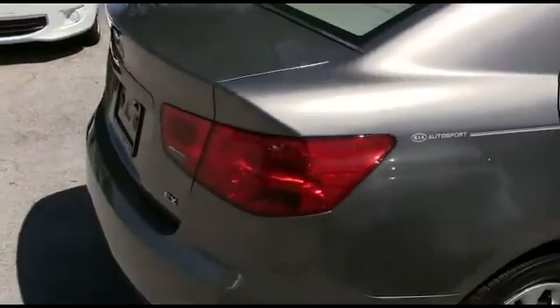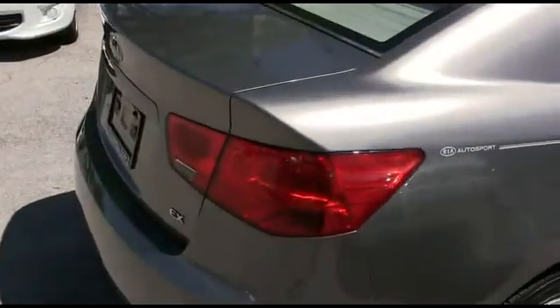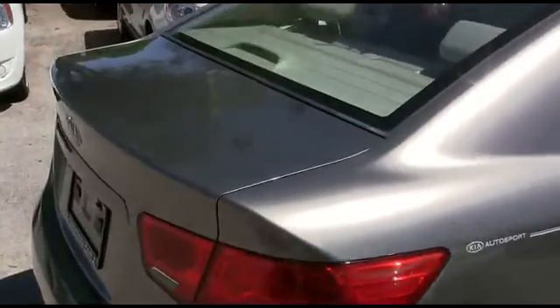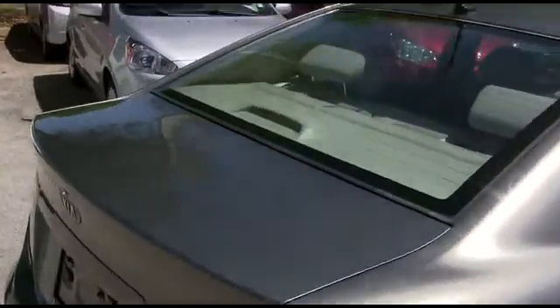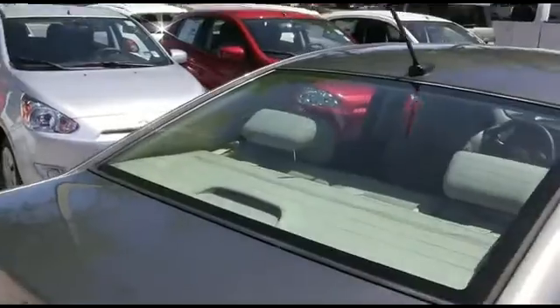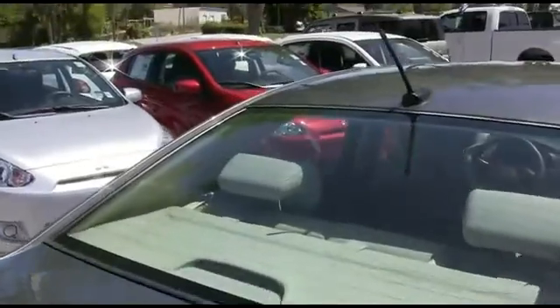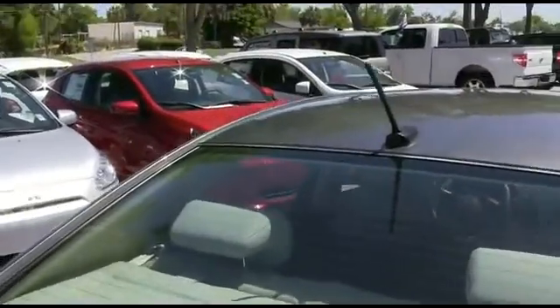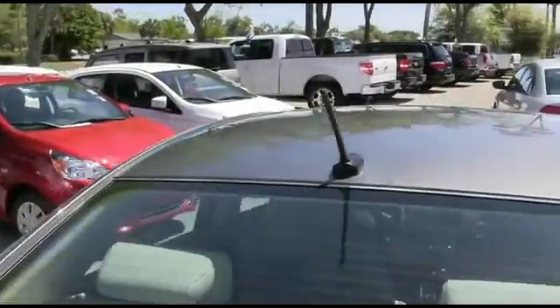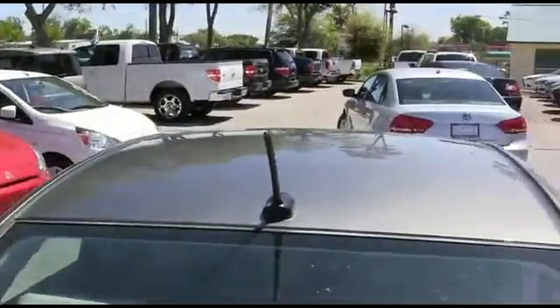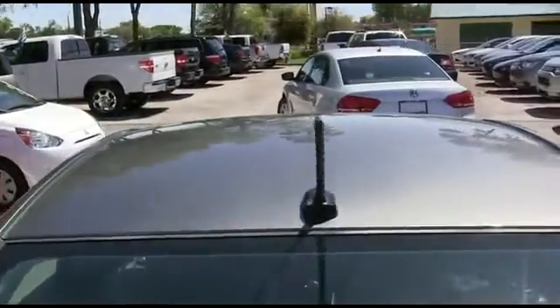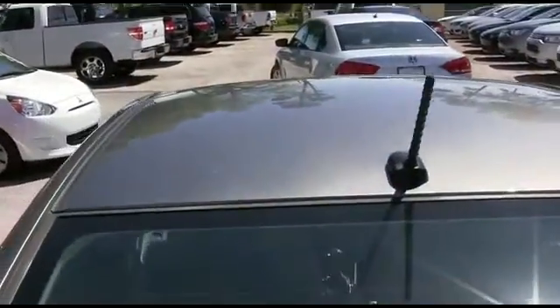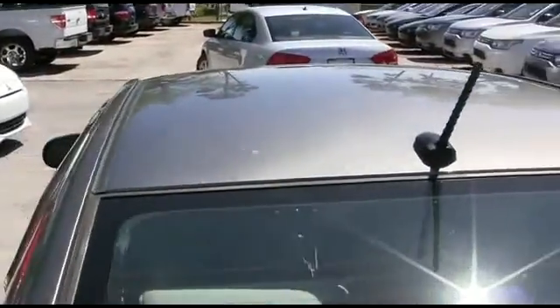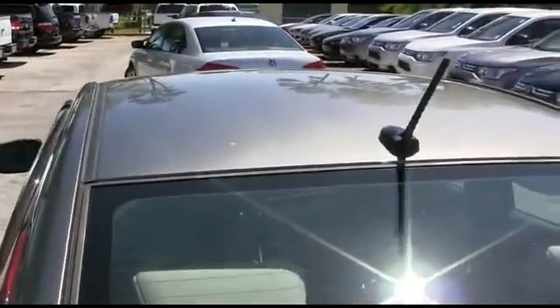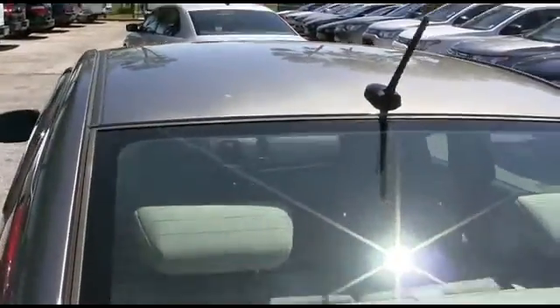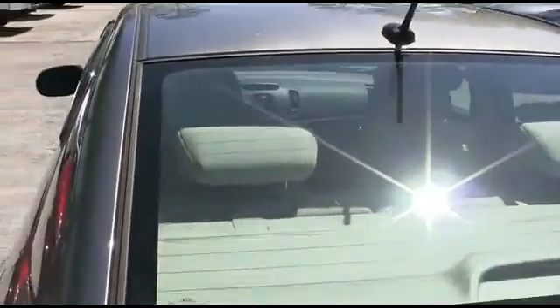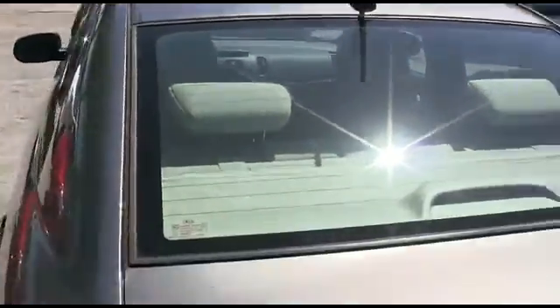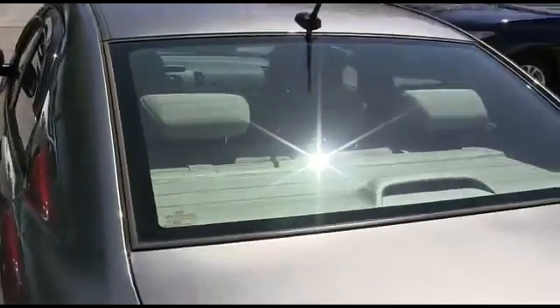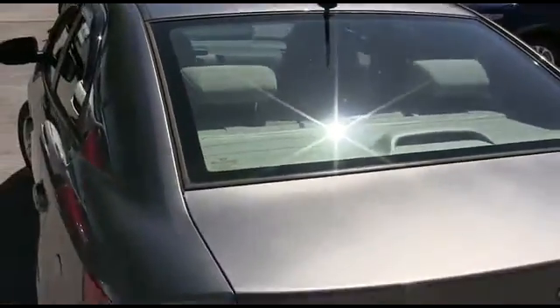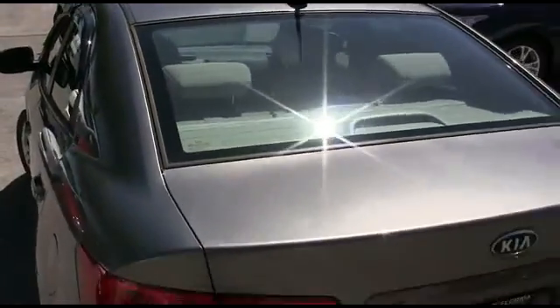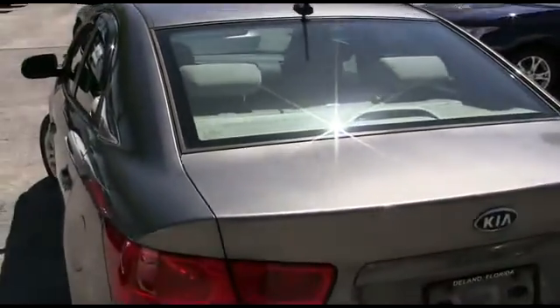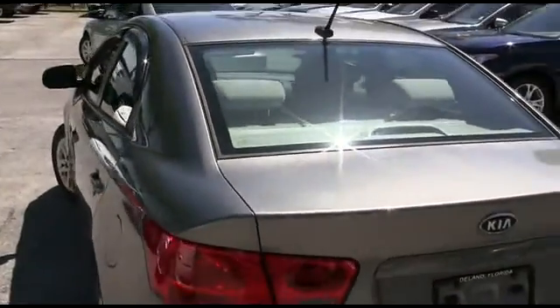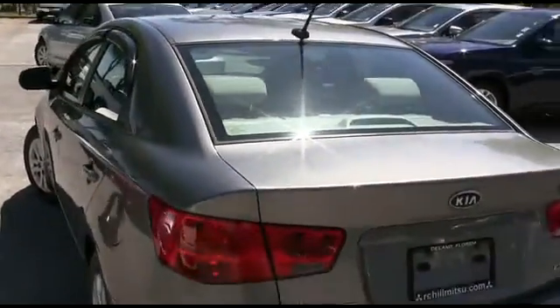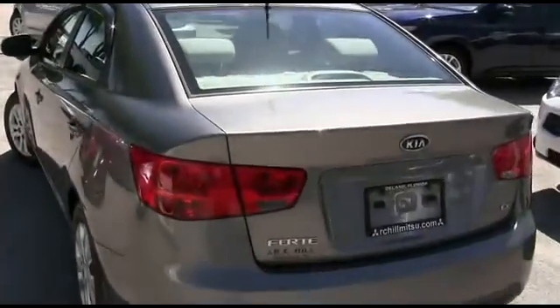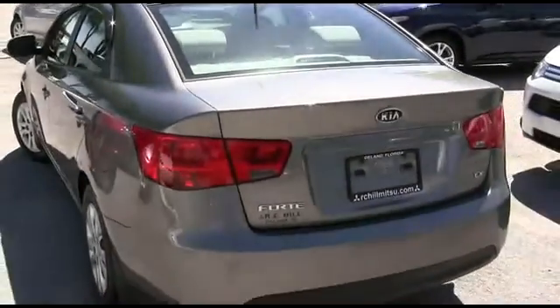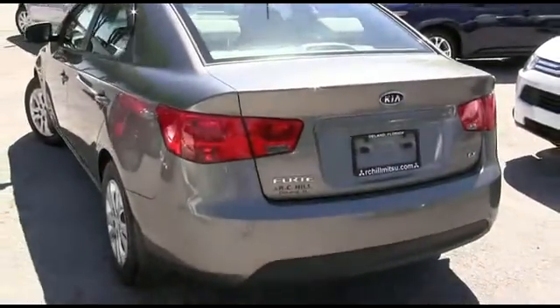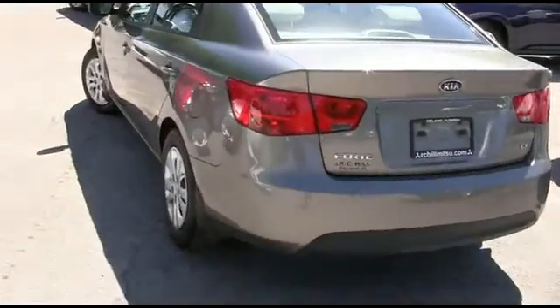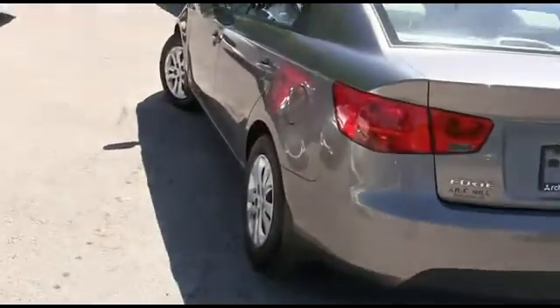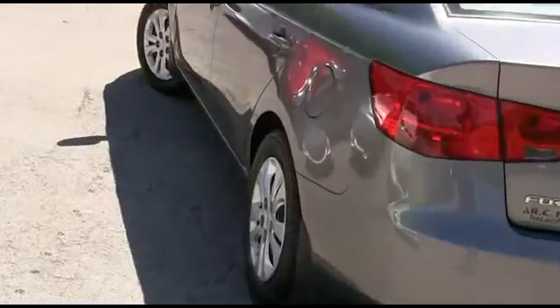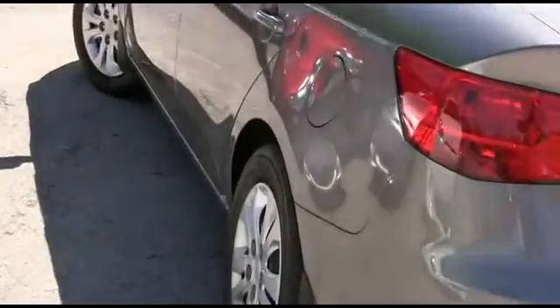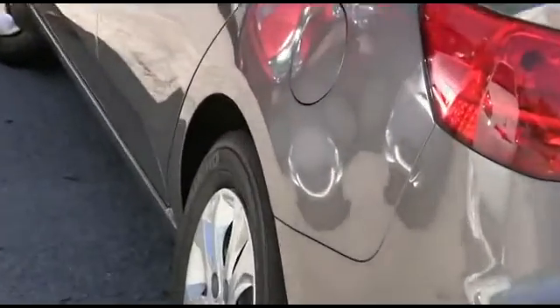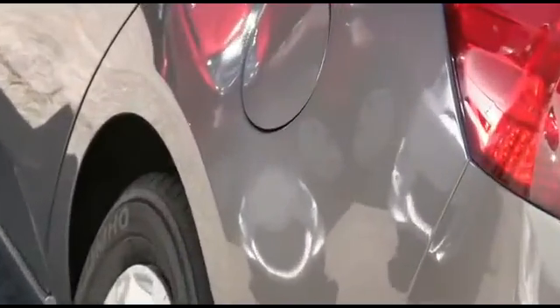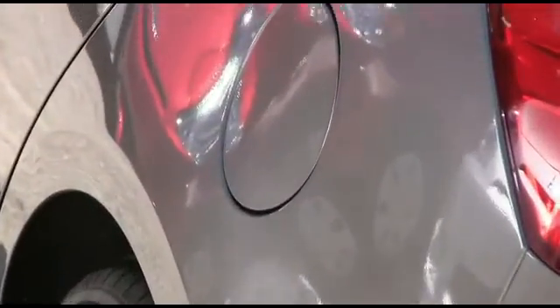CD, MP3, six-speaker system, cruise, keyless entry, tilt, power windows, mirrors, door locks, traction control. Check this out: 26 in the city, 36 on the highway miles per gallon. You'll be saving major bucks in fuel.